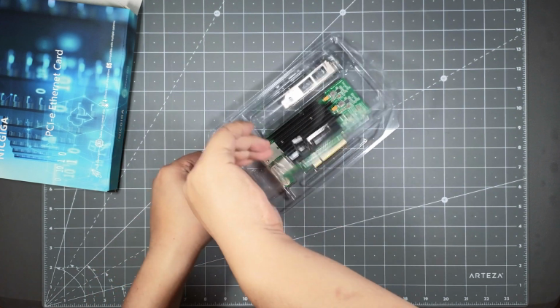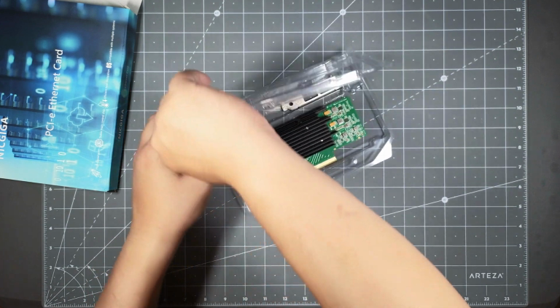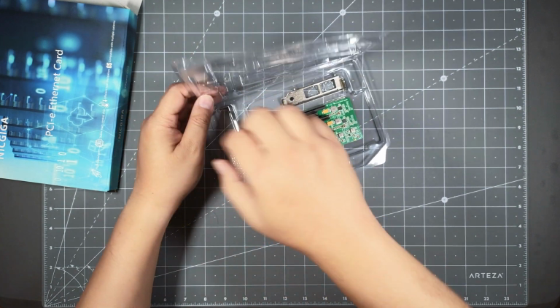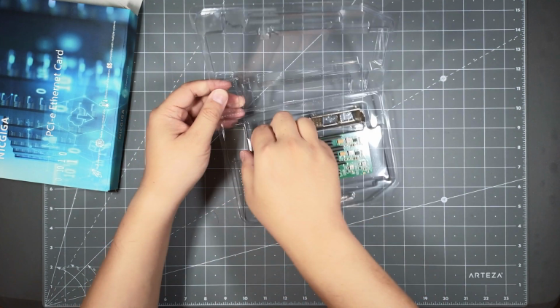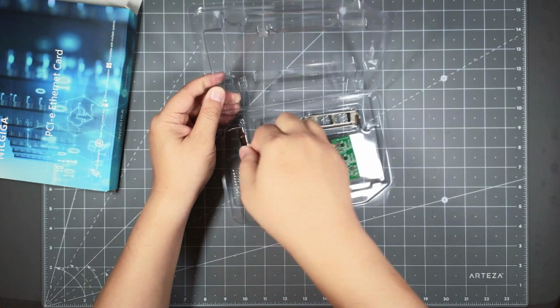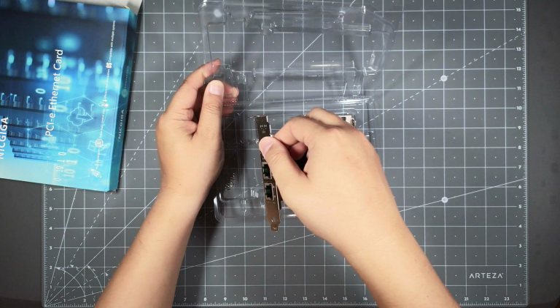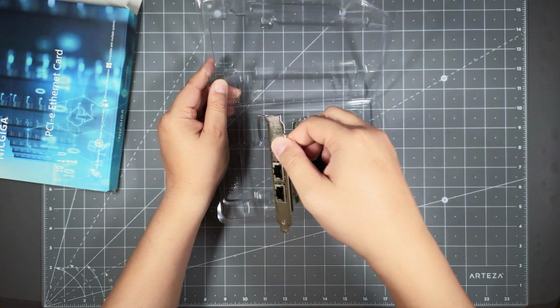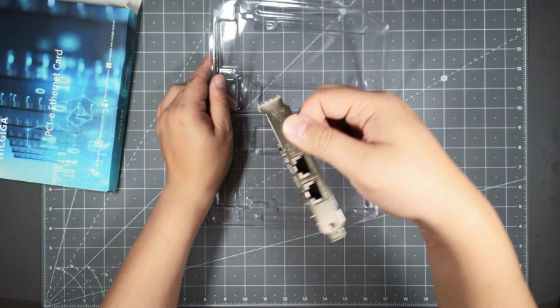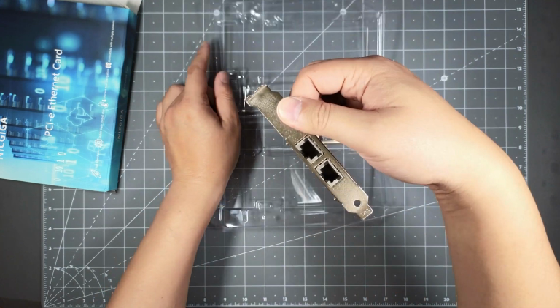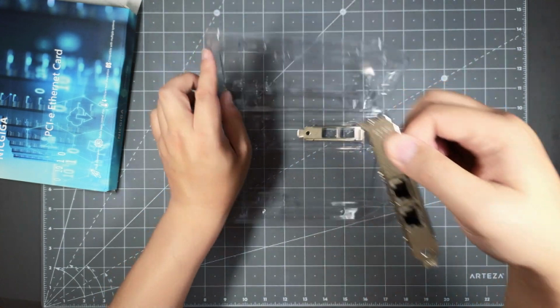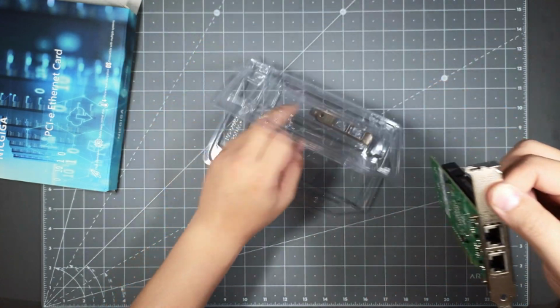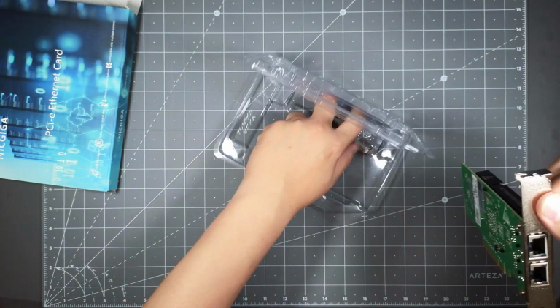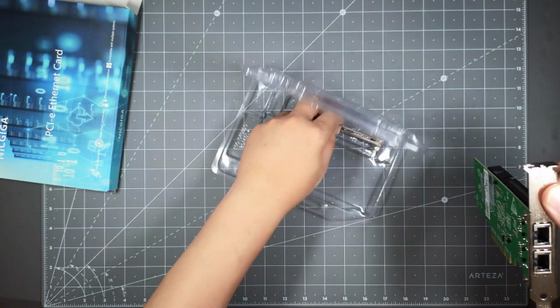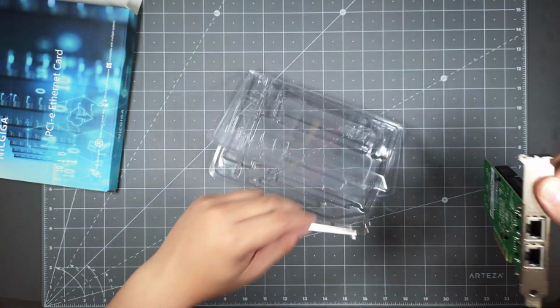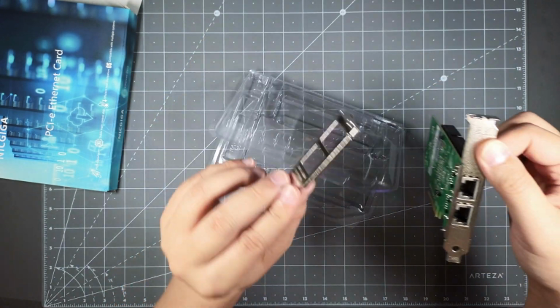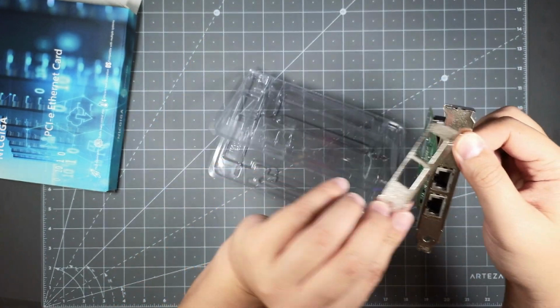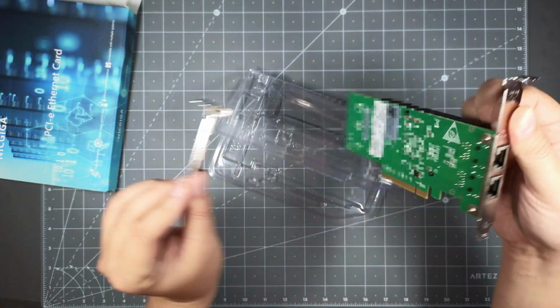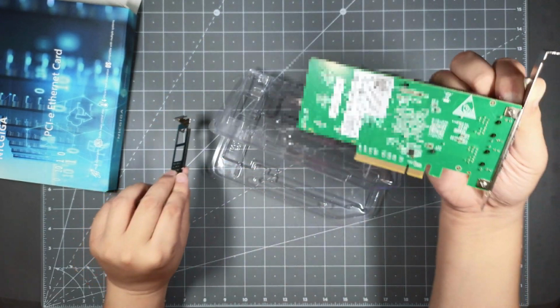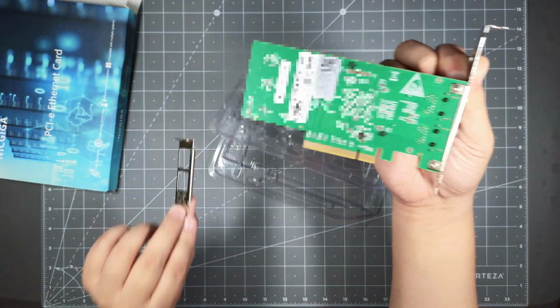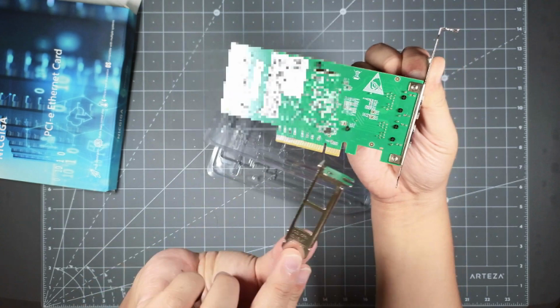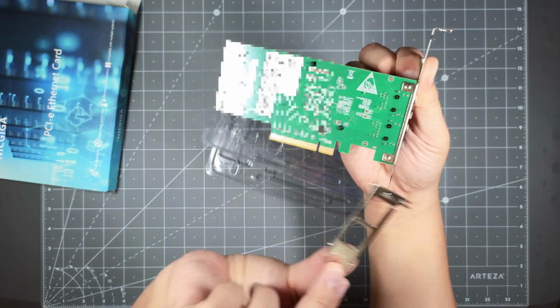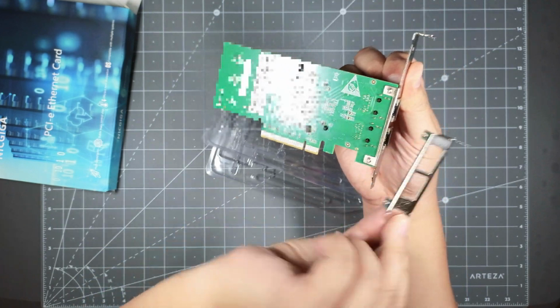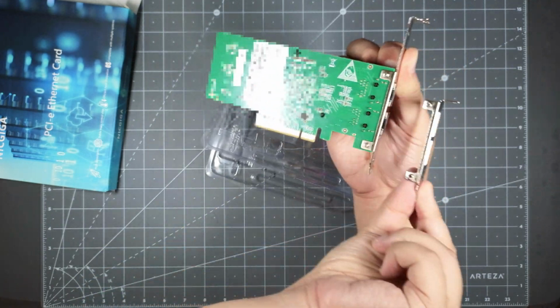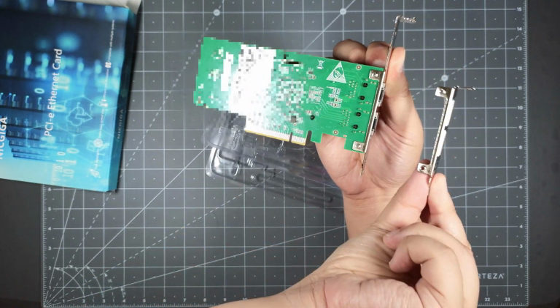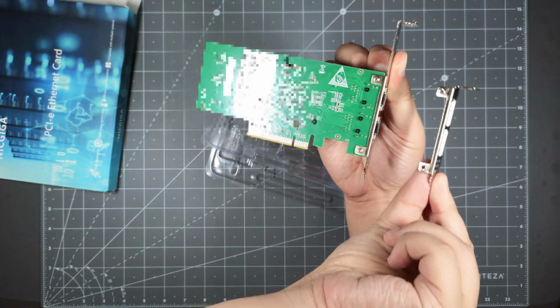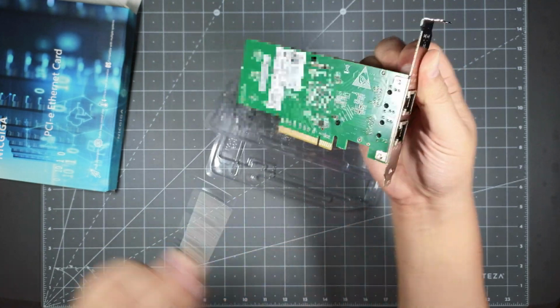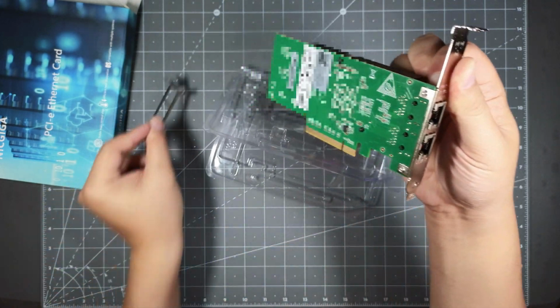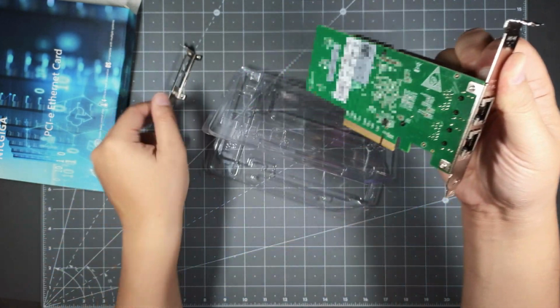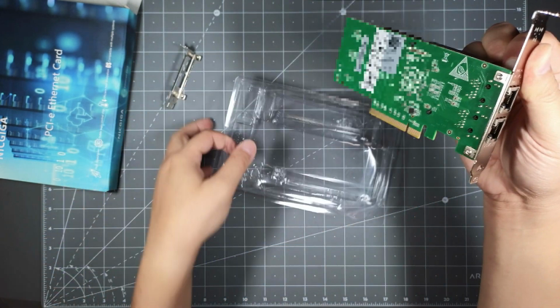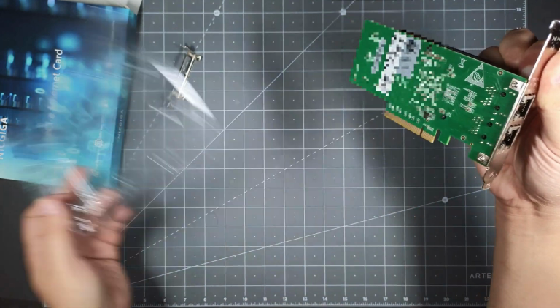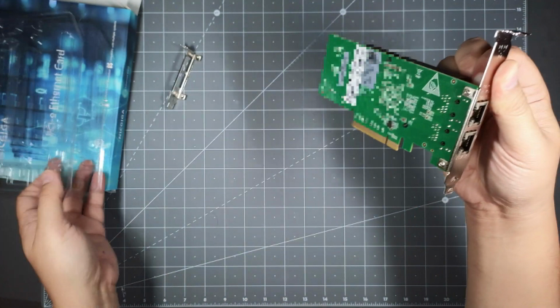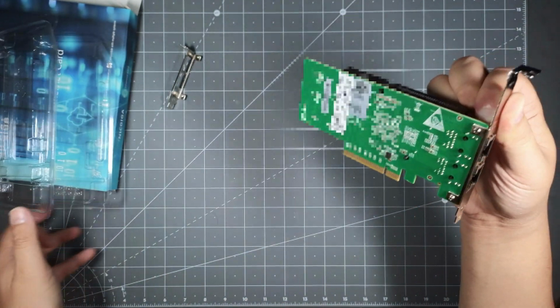It comes with your standard bracket. If you have a slim computer, you can swap it out for the smaller one — it's really easy, just two screws and you pop it in and out. That's pretty much everything in the box.